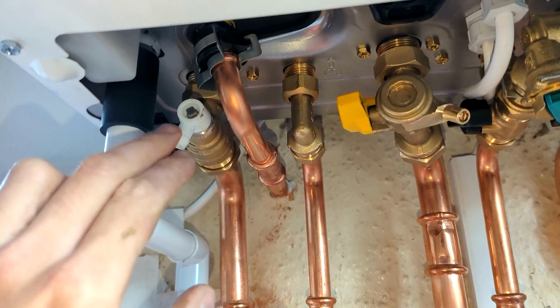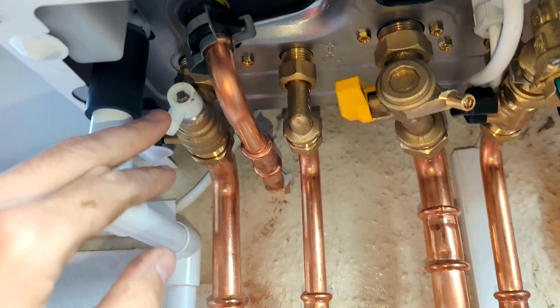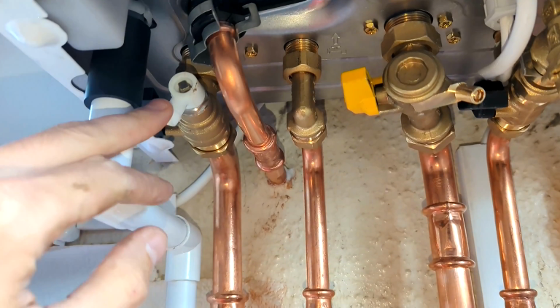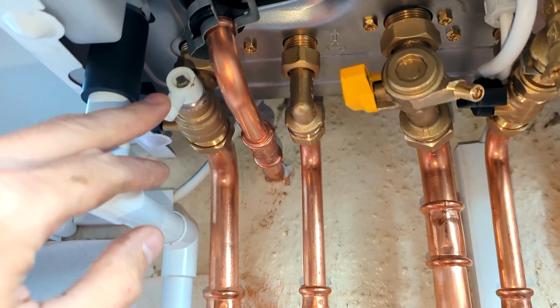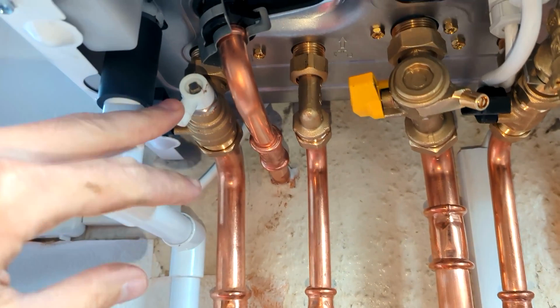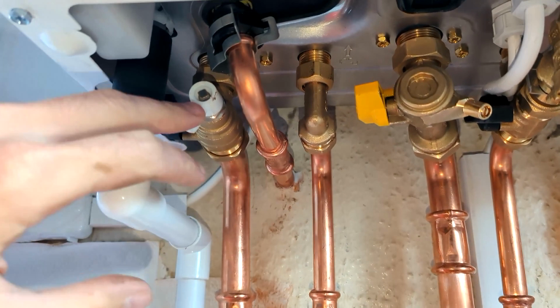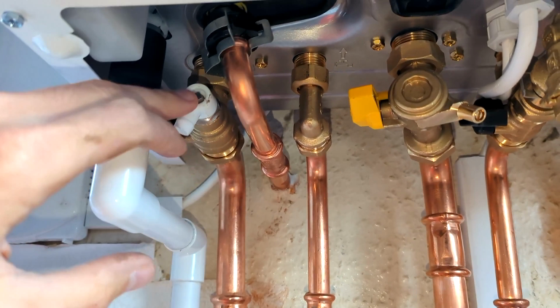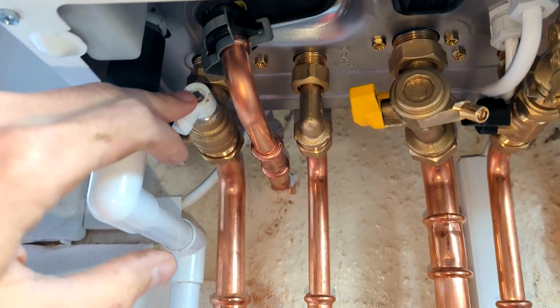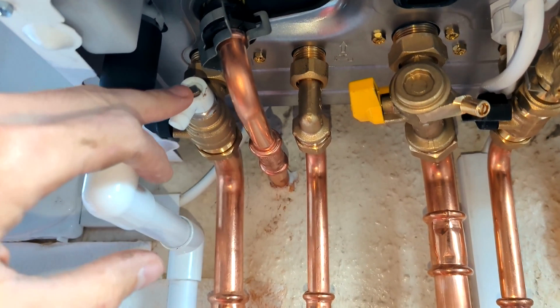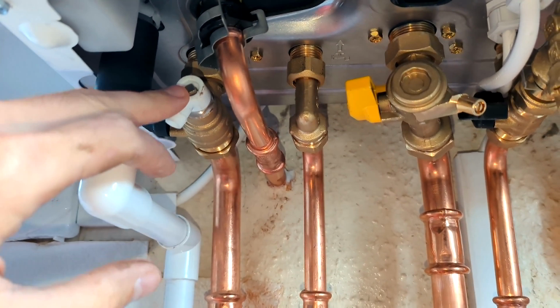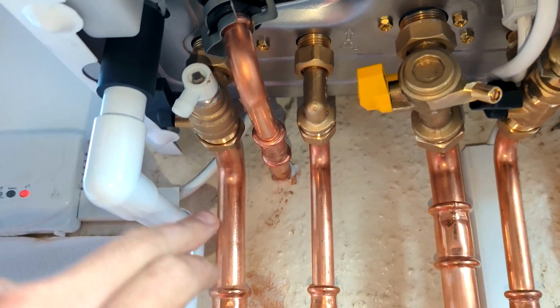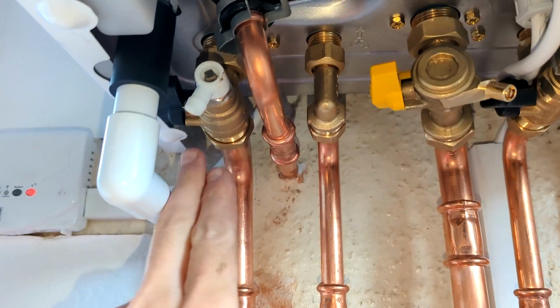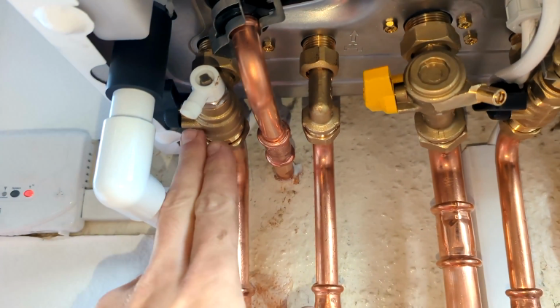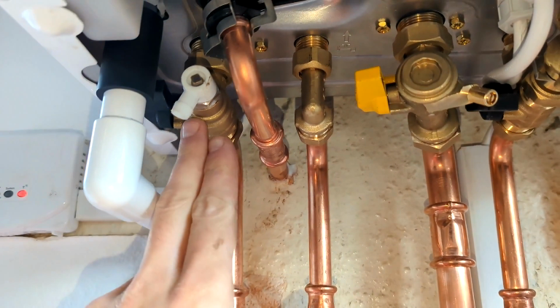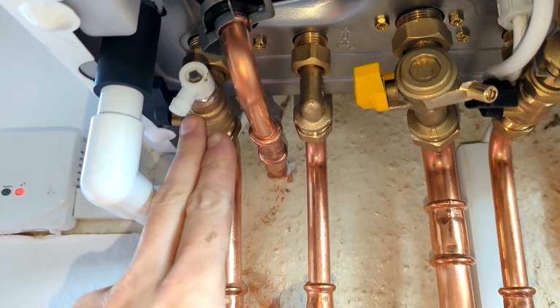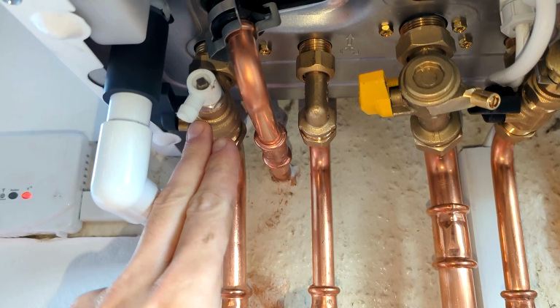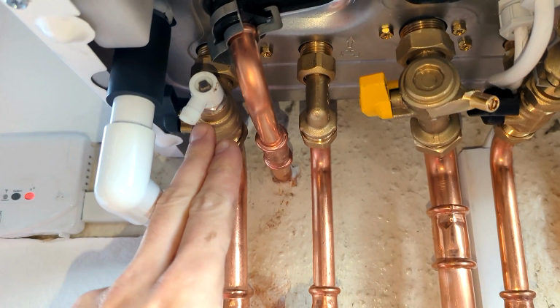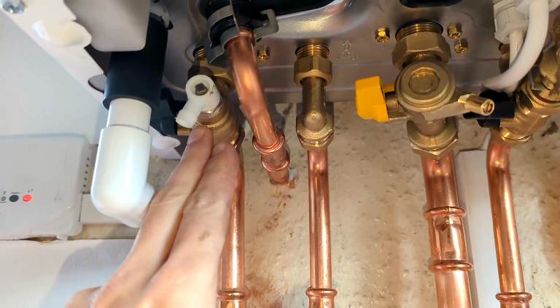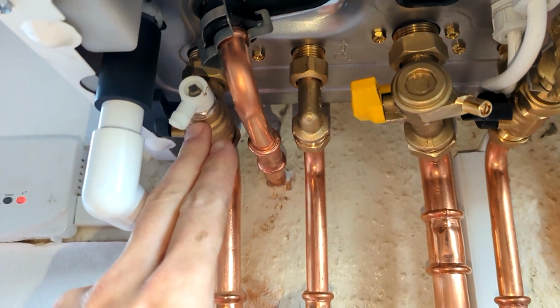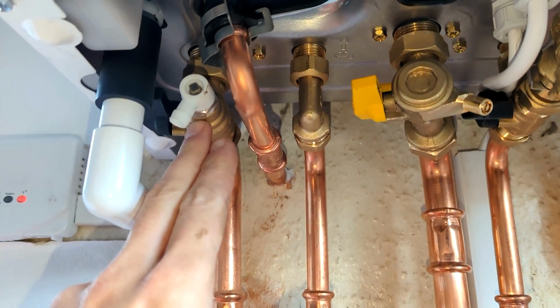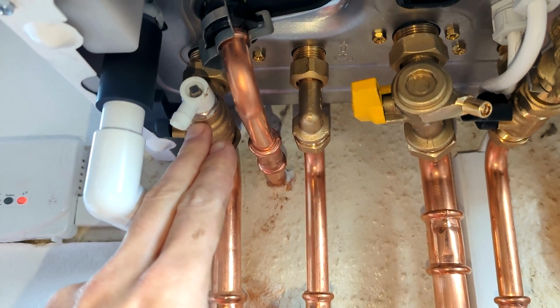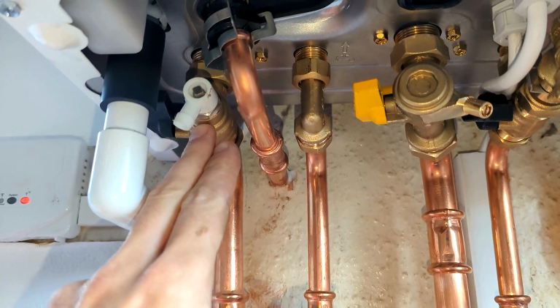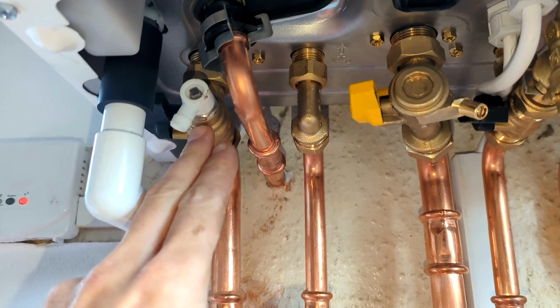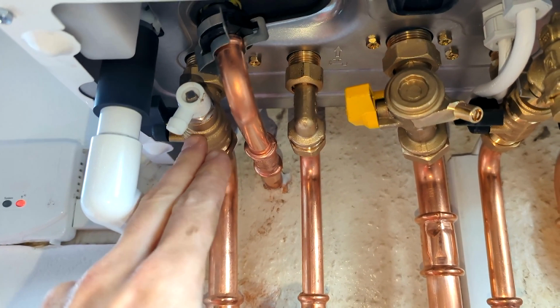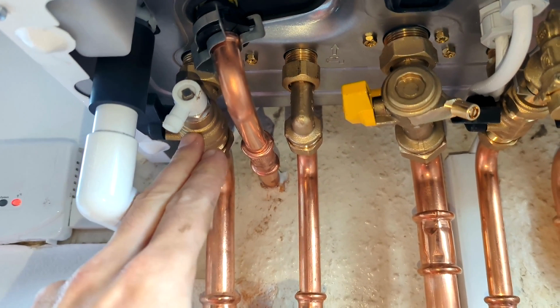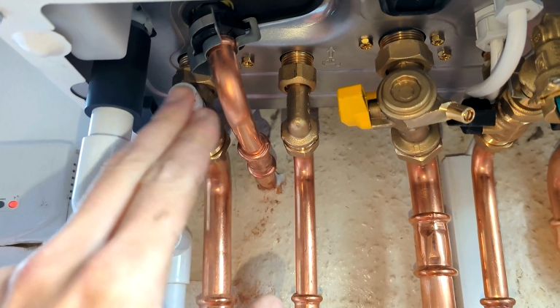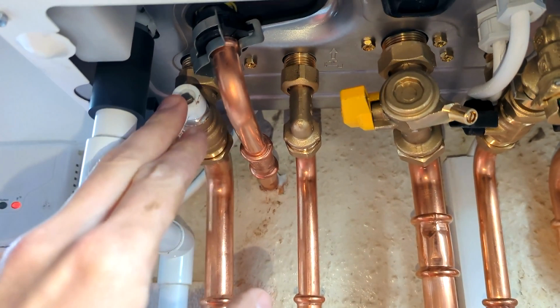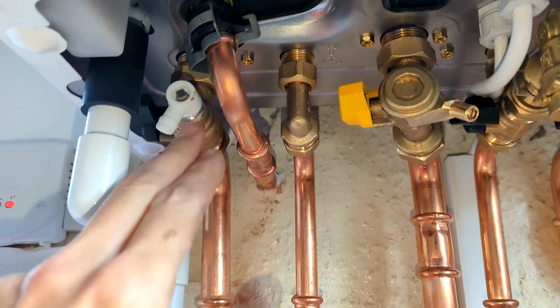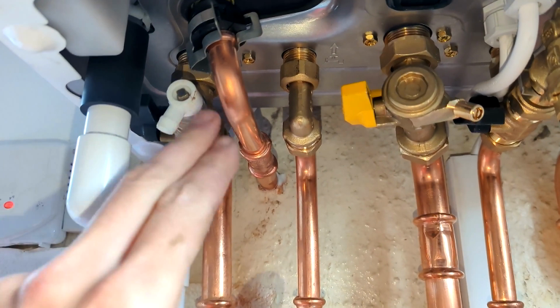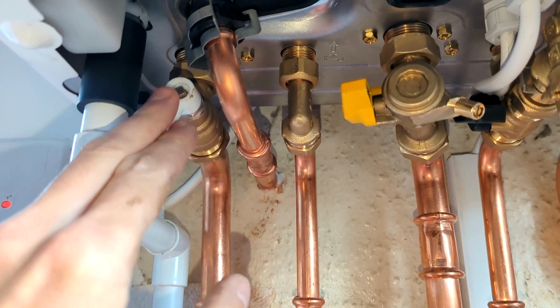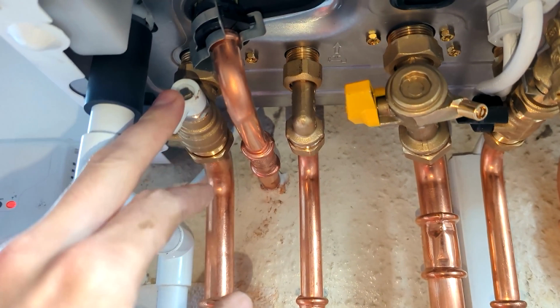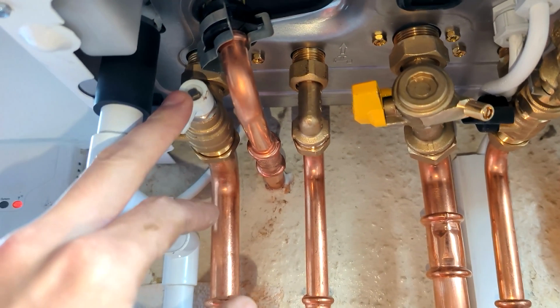Then you've got your return pipe, which also has a built-in drain off, and that's got a valve on it so you can shut off the flow pipe, and it's got a drain off built in.